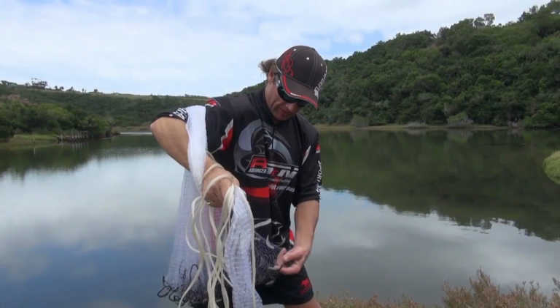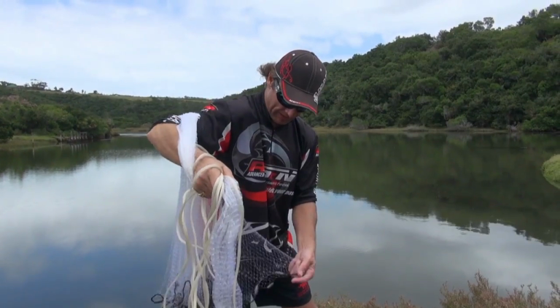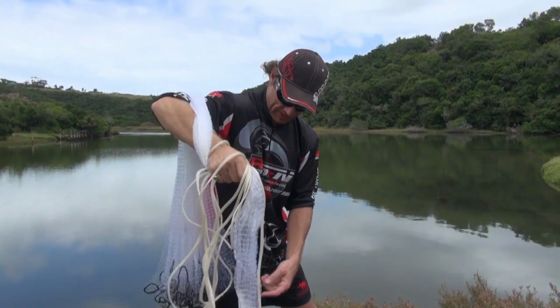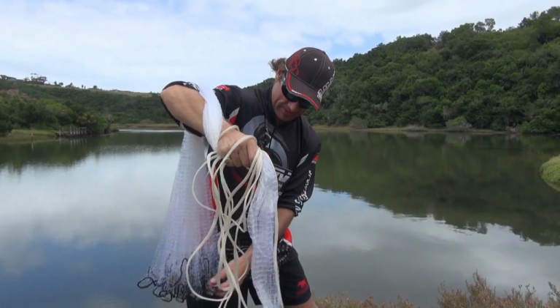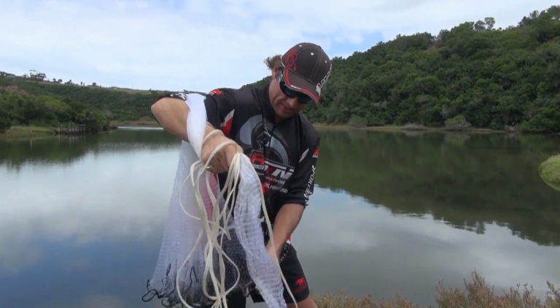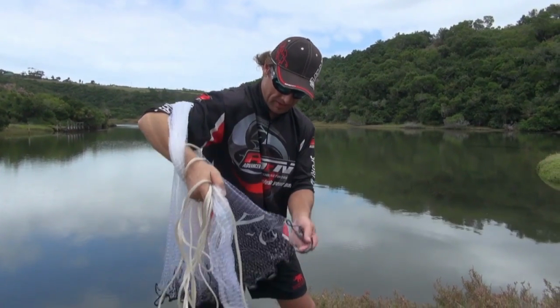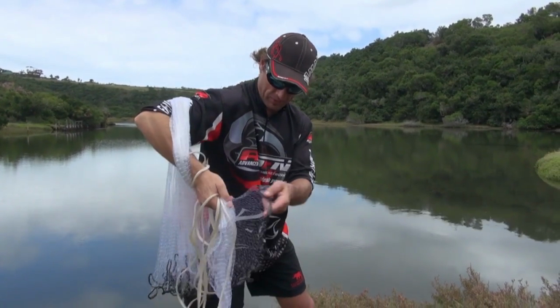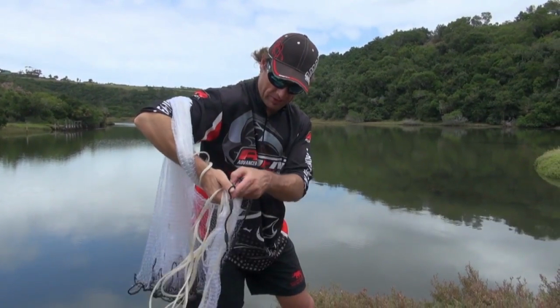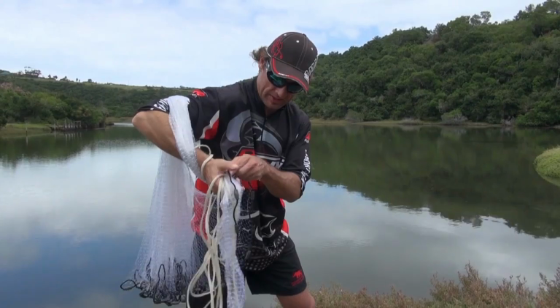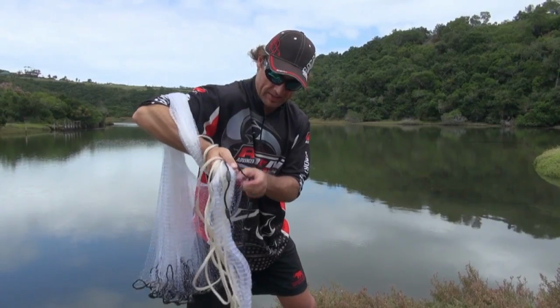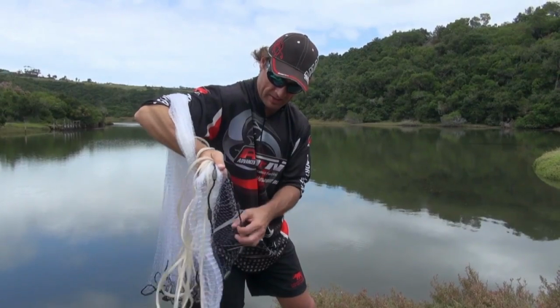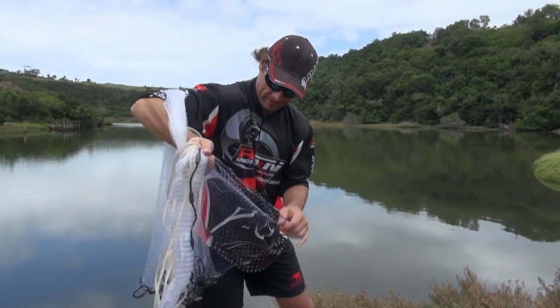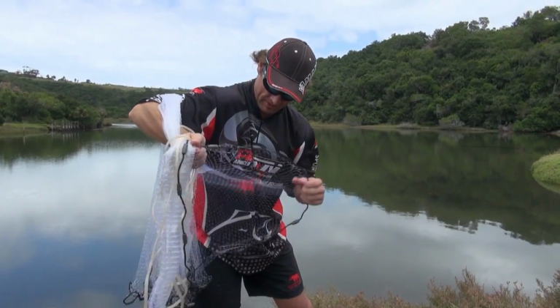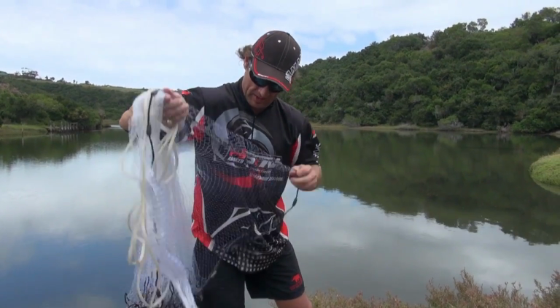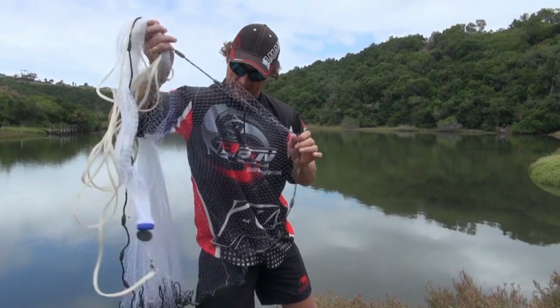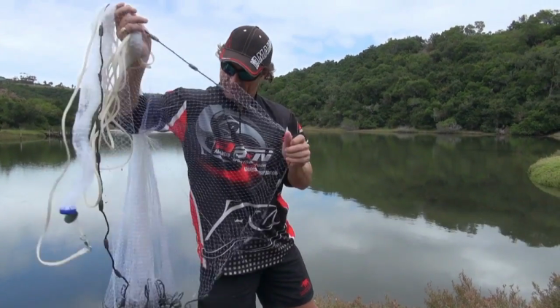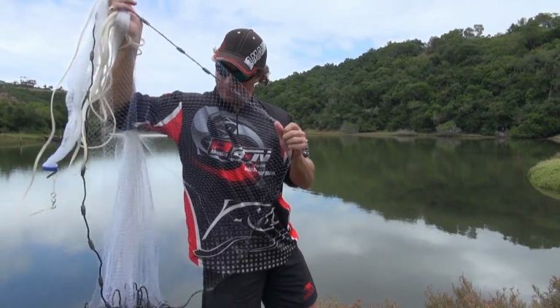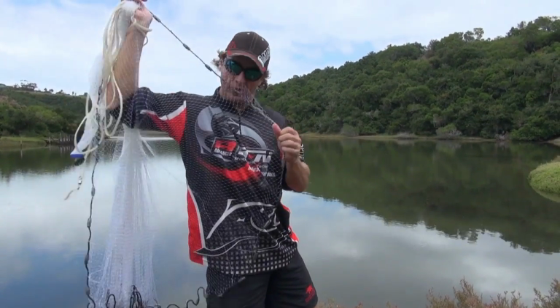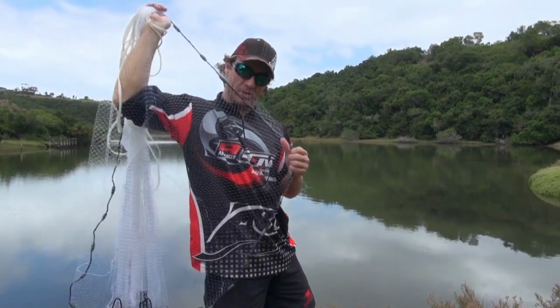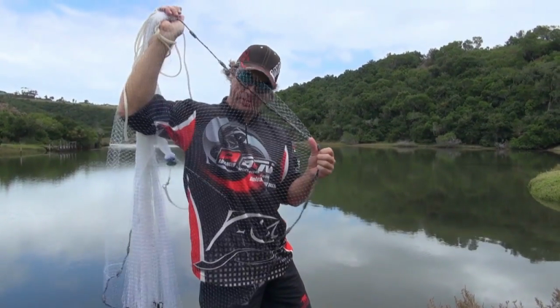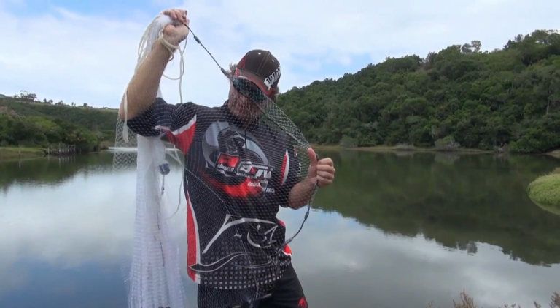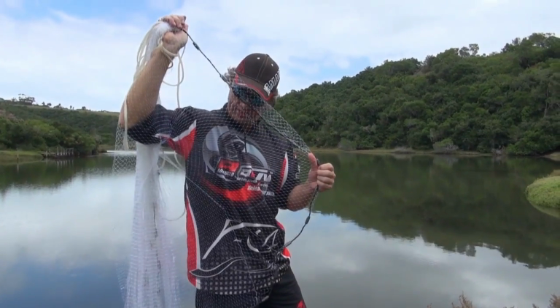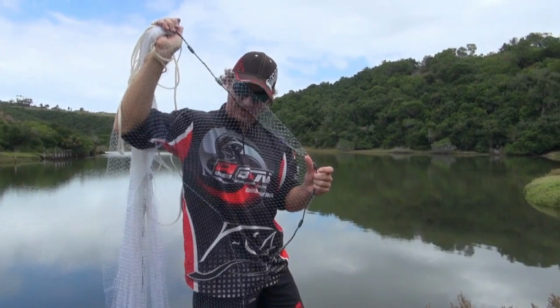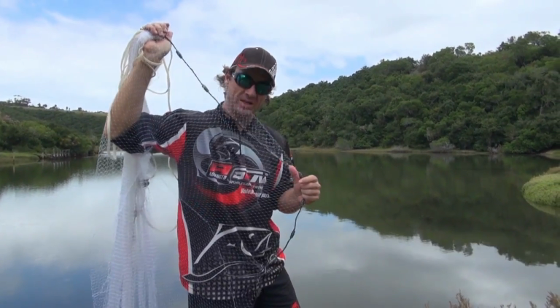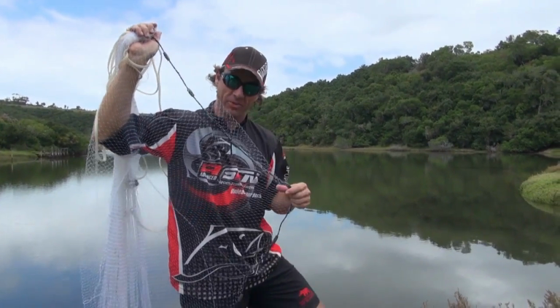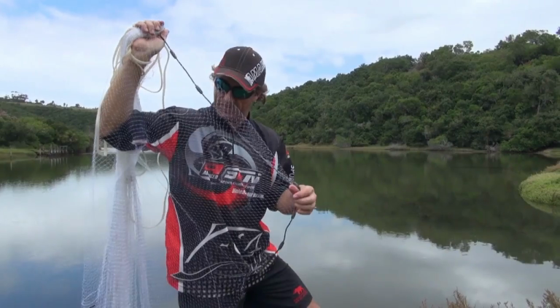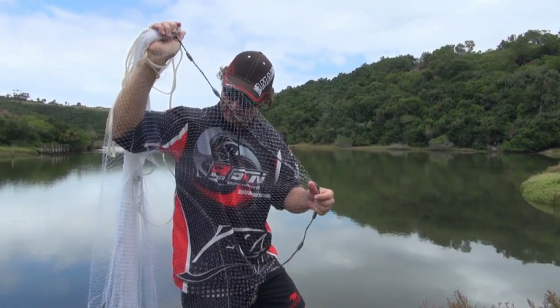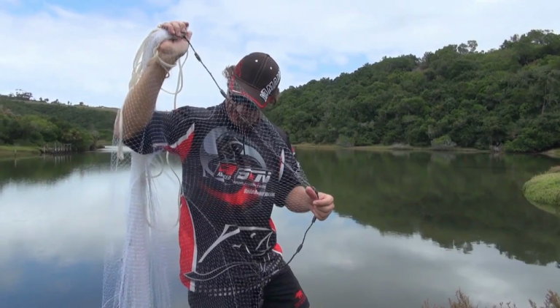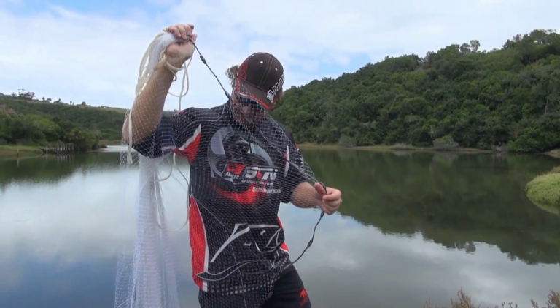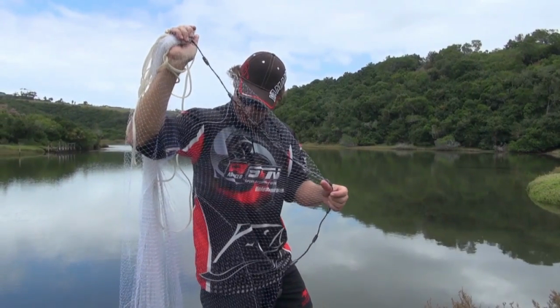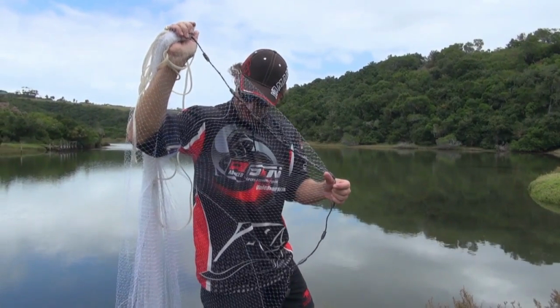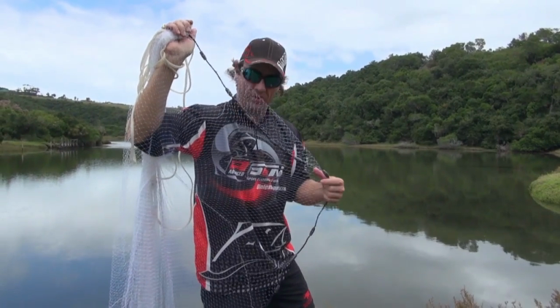With the left hand I'm going to take the sinkers, put them into the right hand, and then put it over my shoulder. Now what I've done is I've opened up the net and it's ready for a throw.